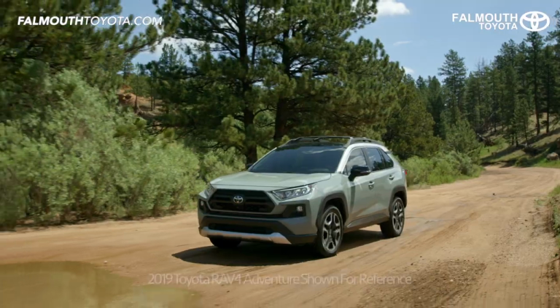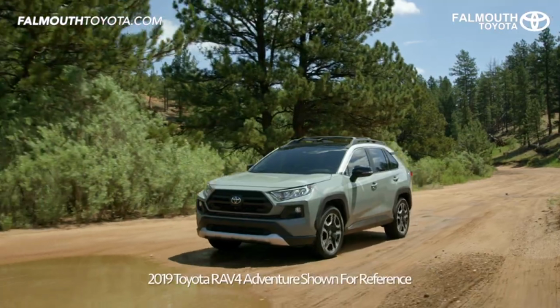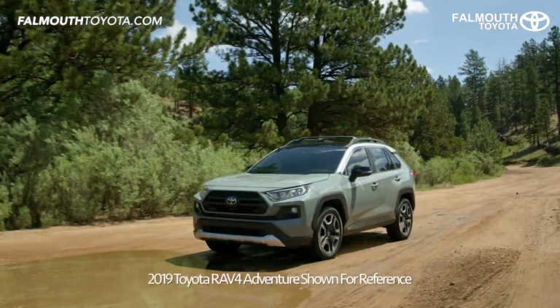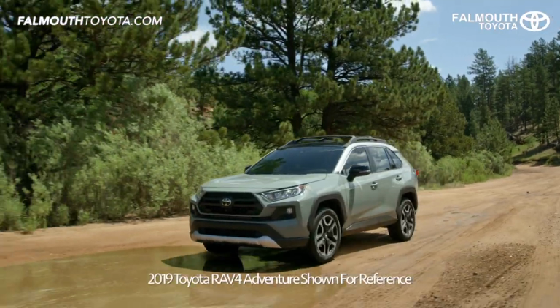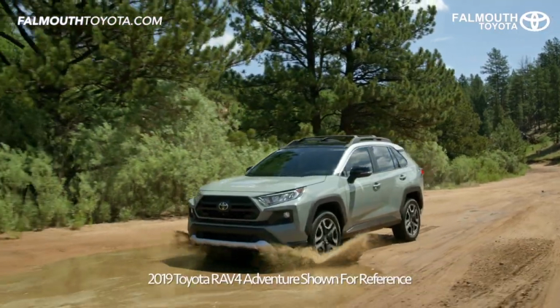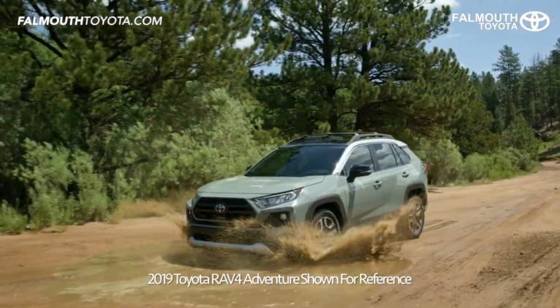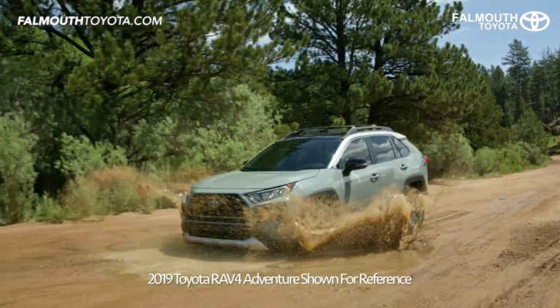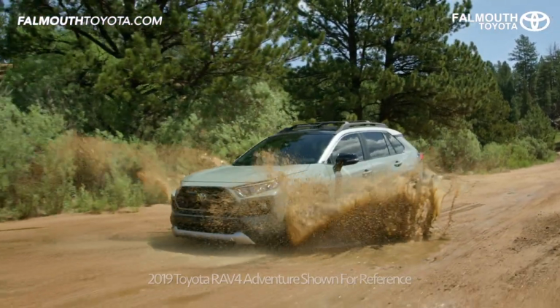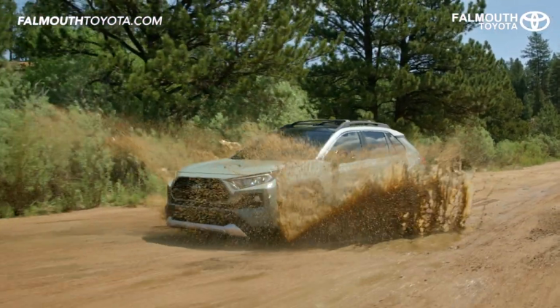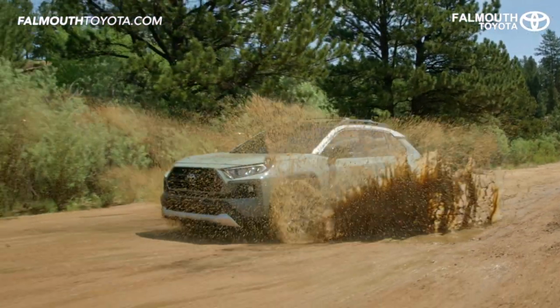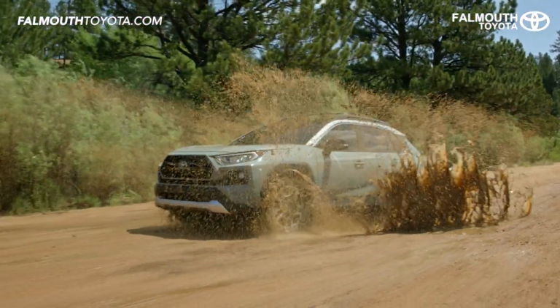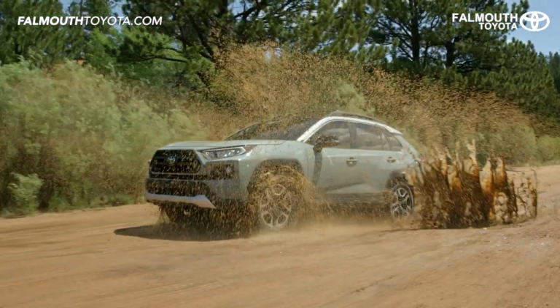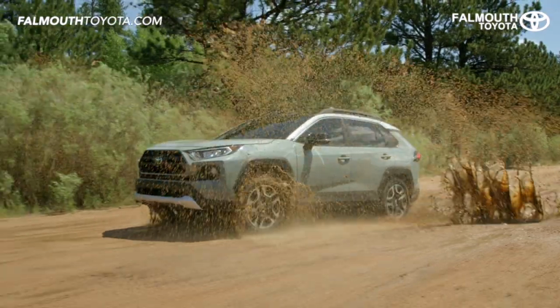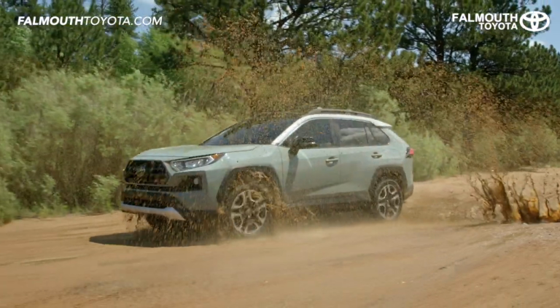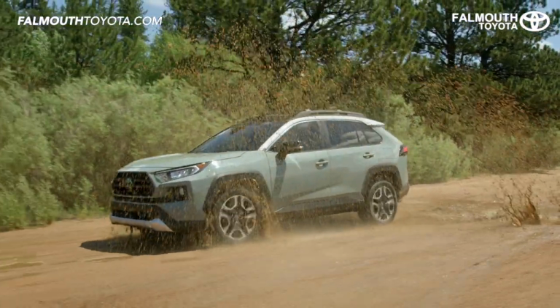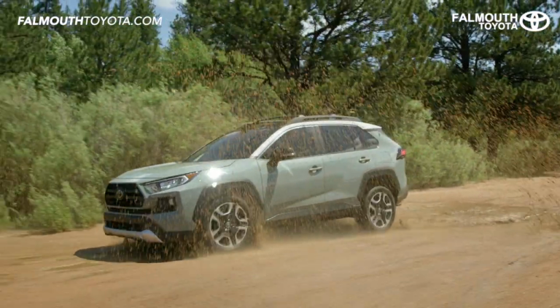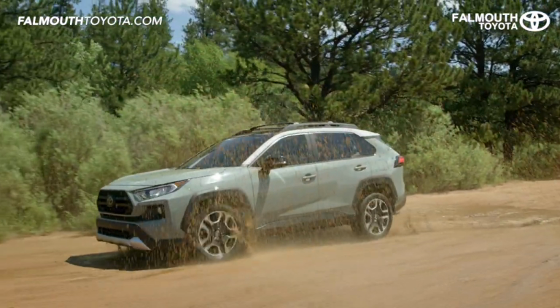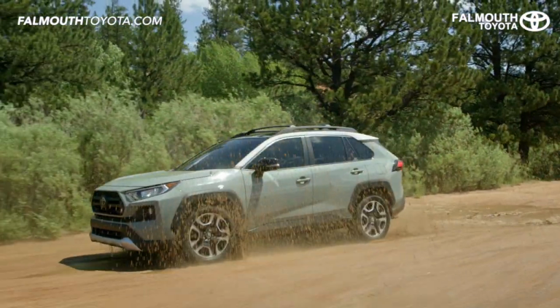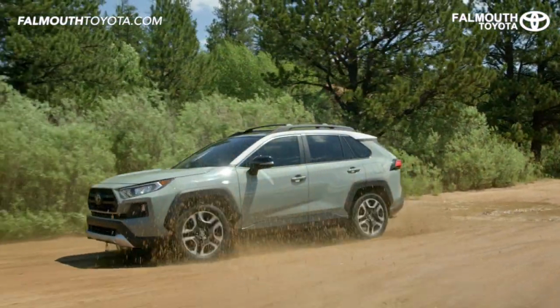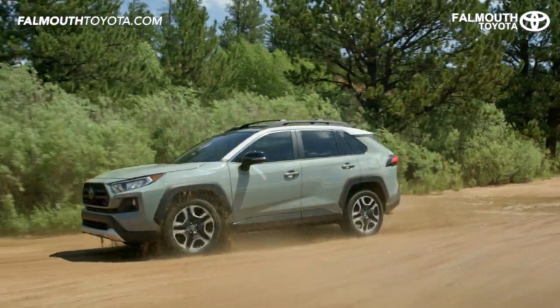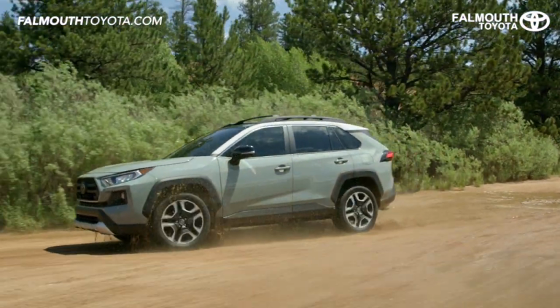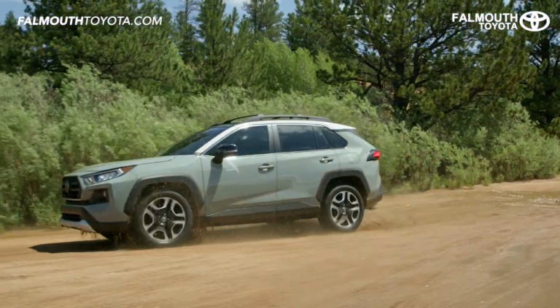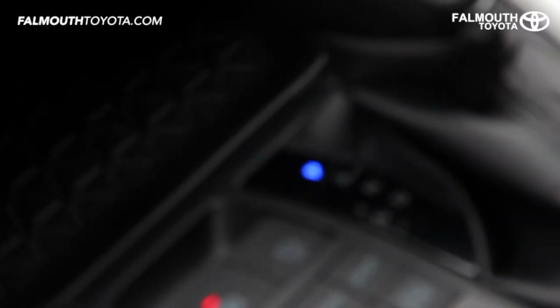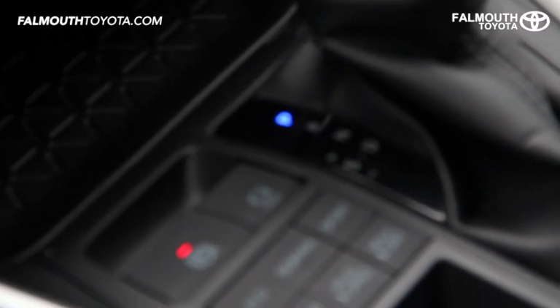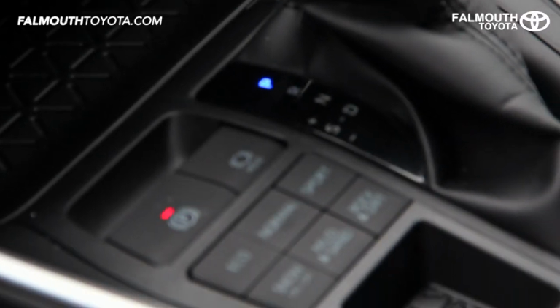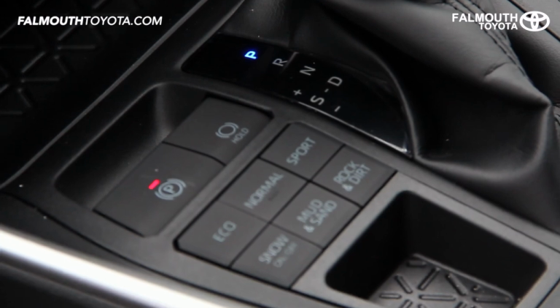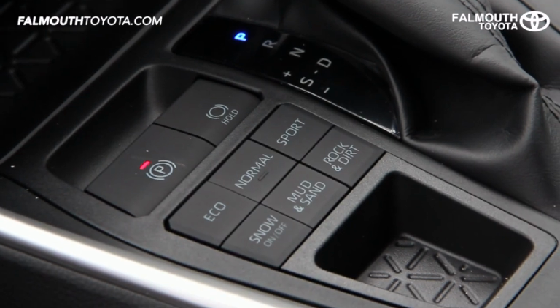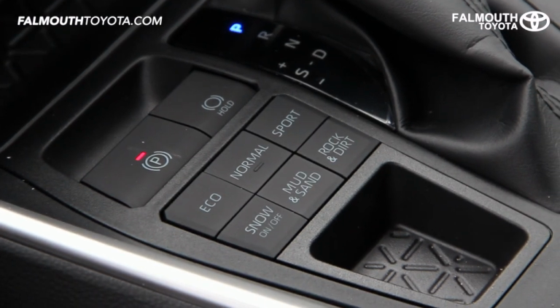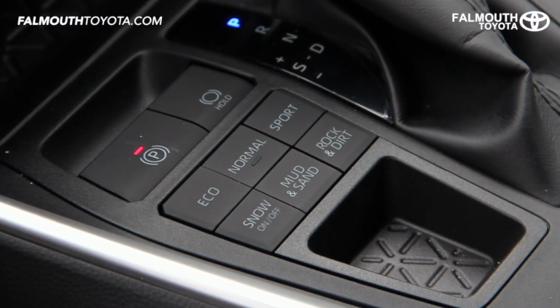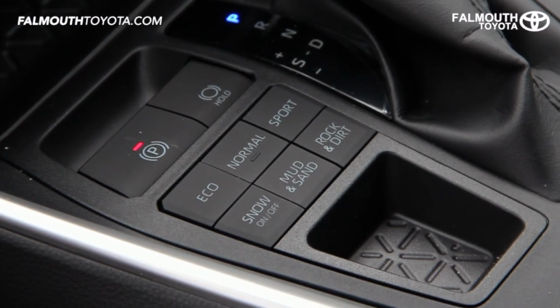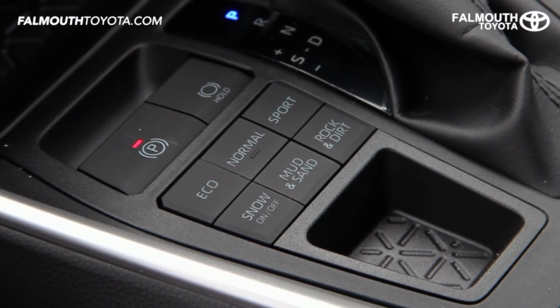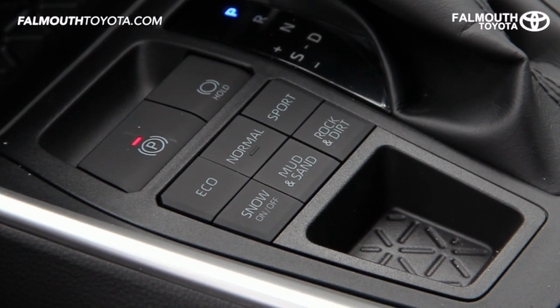Standard on every all-wheel drive equipped gas RAV4 model is multi-terrain select. This maximizes traction when driving through mud, sand, rocks, dirt, and snow. This system is easy to use thanks to control buttons positioned to the left of the shifter.